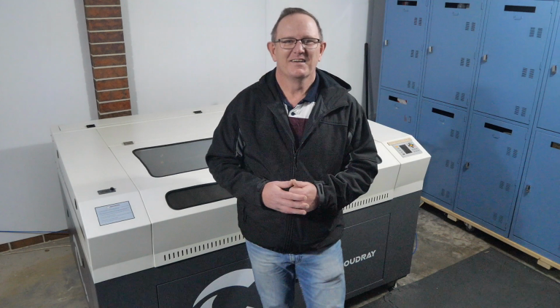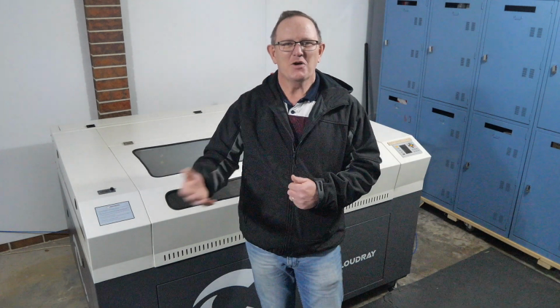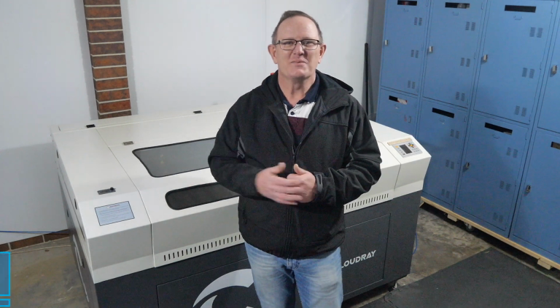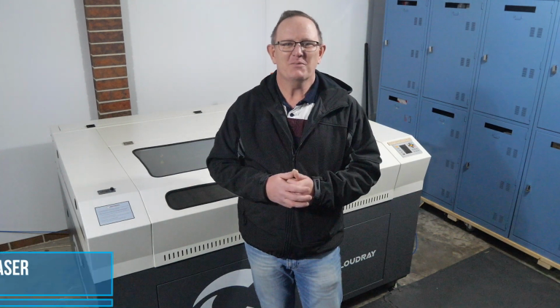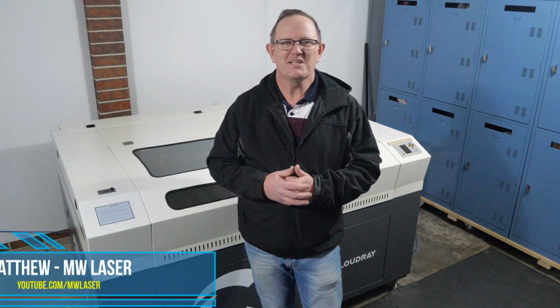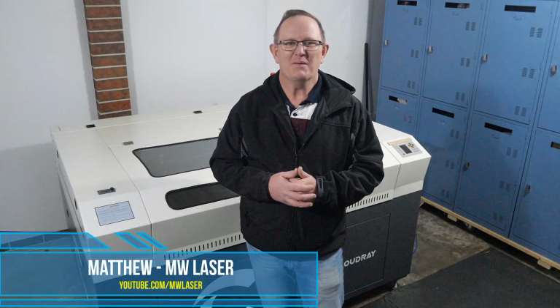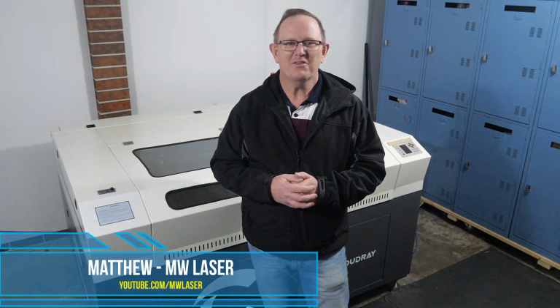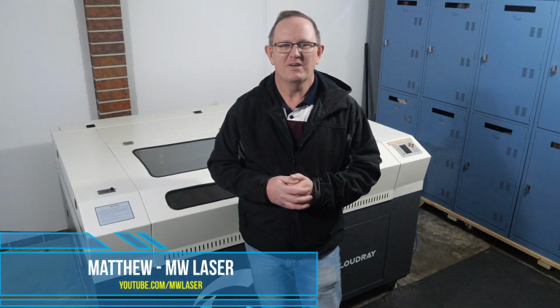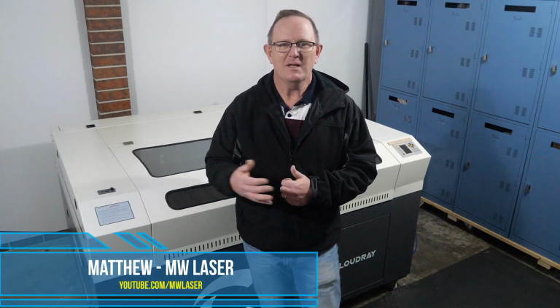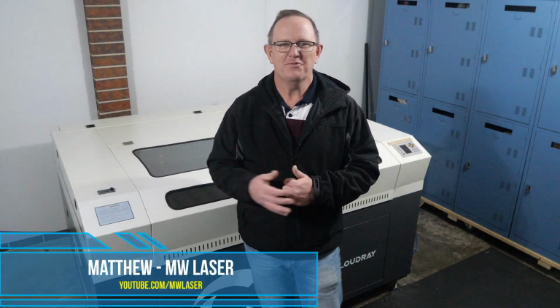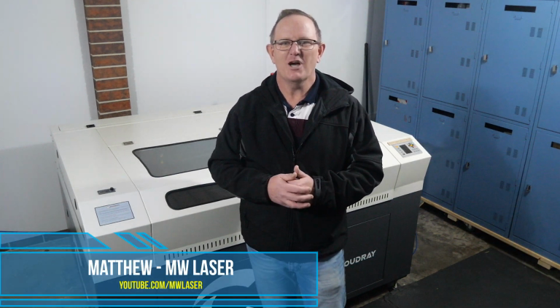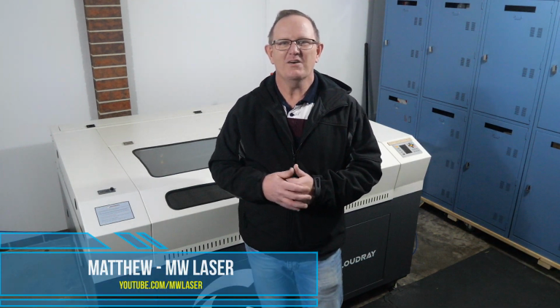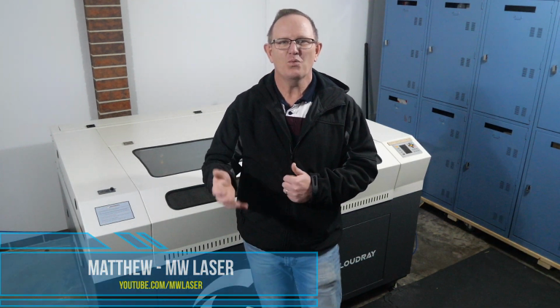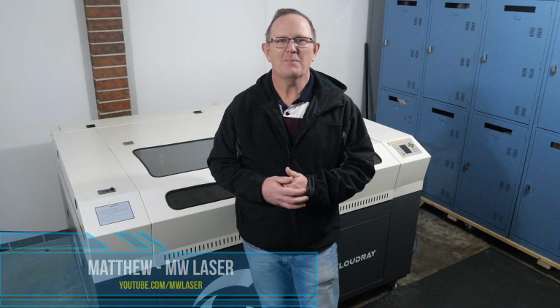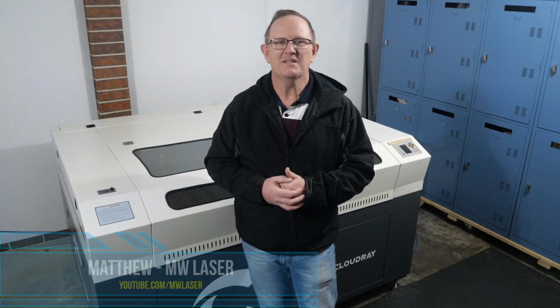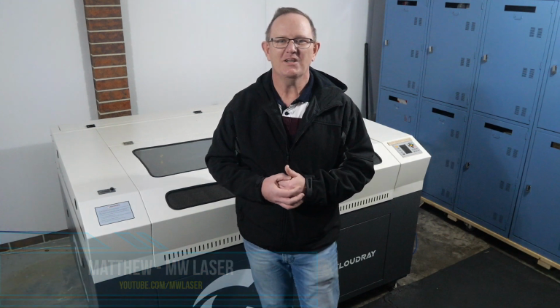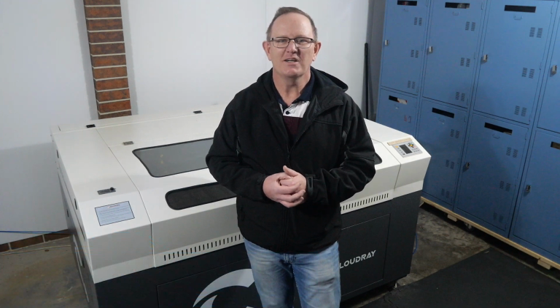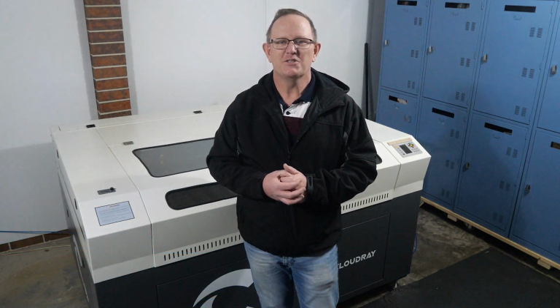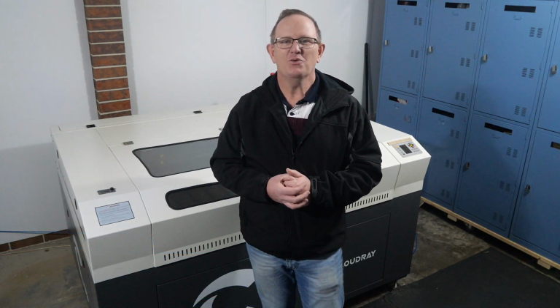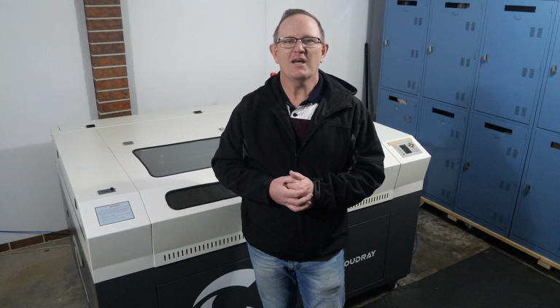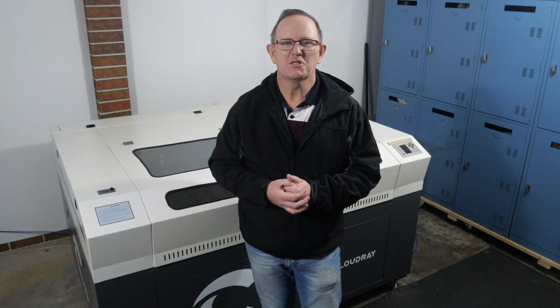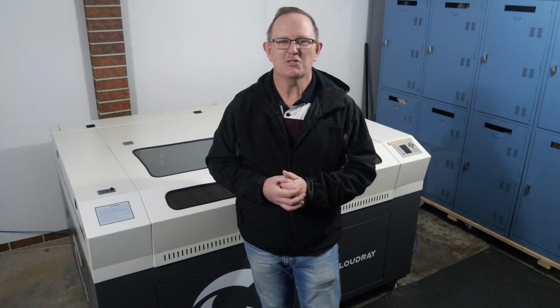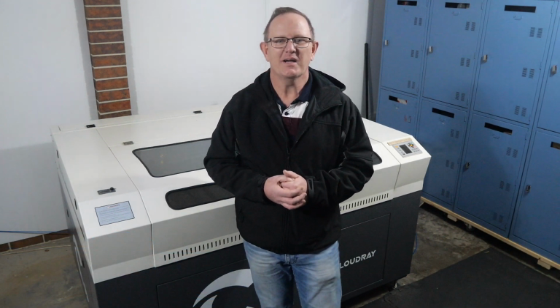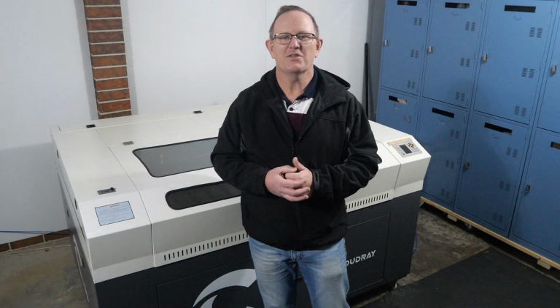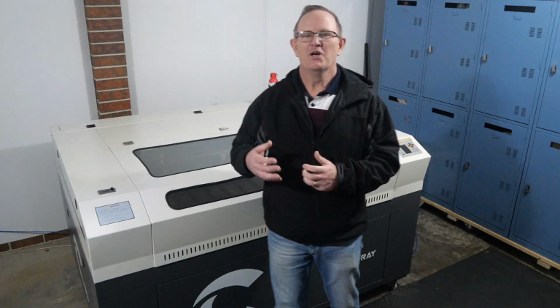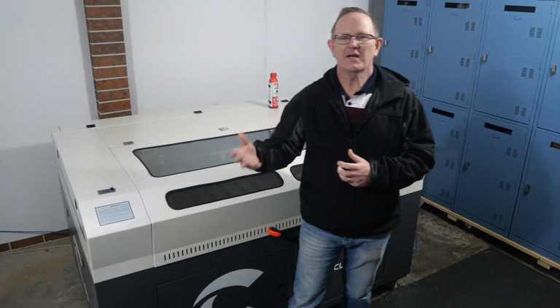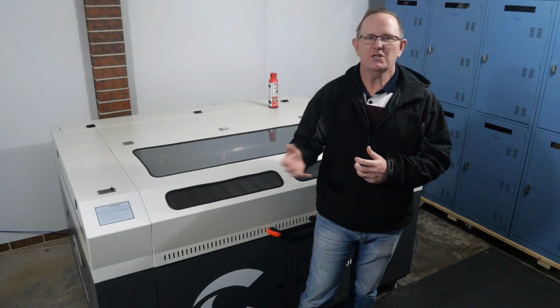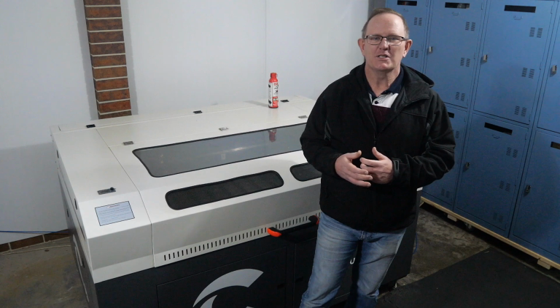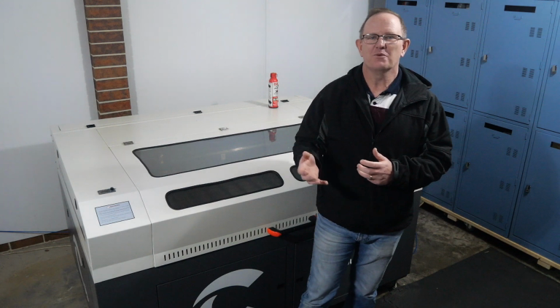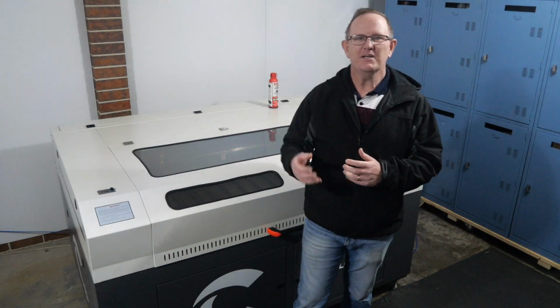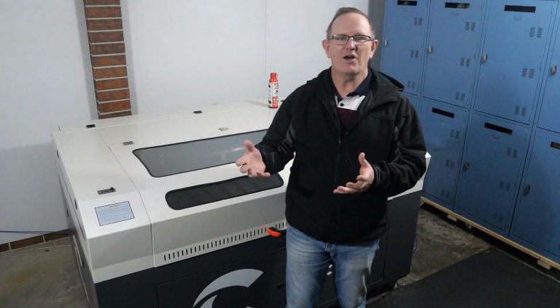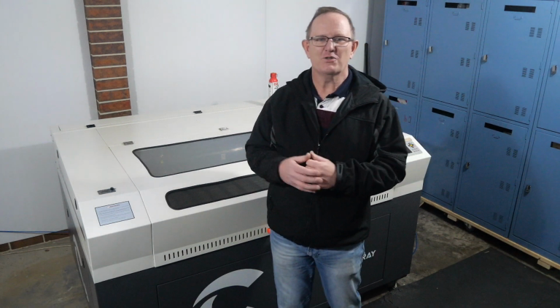G'day and welcome to MW Laser. My name's Matthew. I've been asked a few times now how to wire up an indicator light to signal when the laser machine is operating, so that when a cutting job has been completed the light goes off.